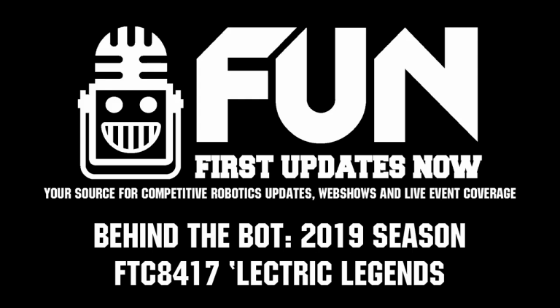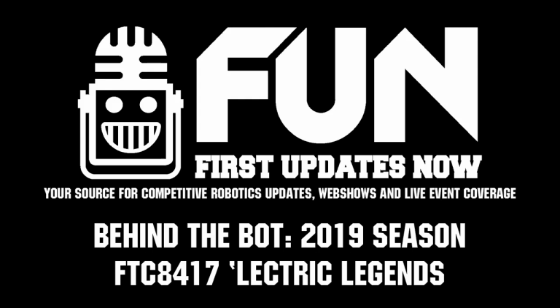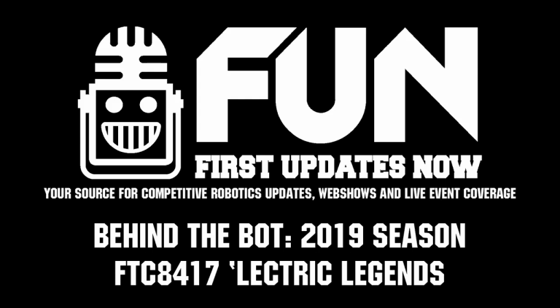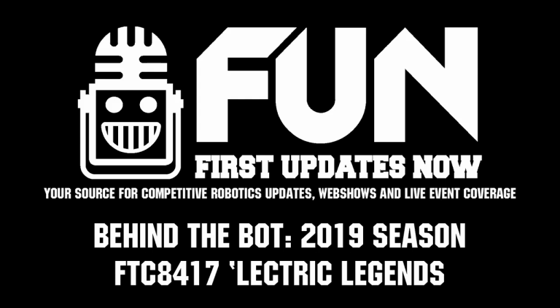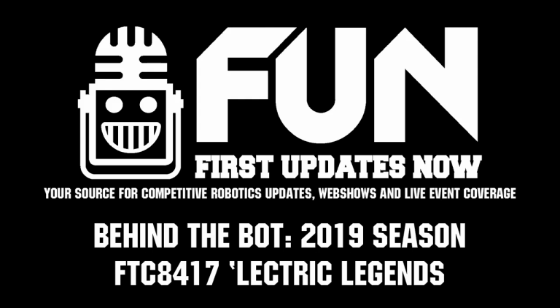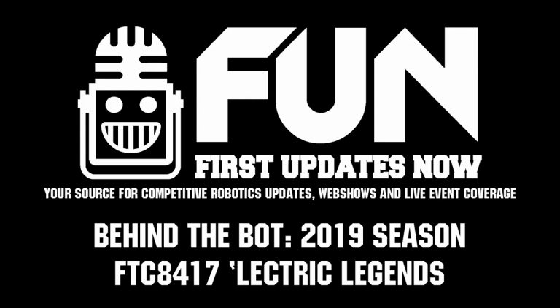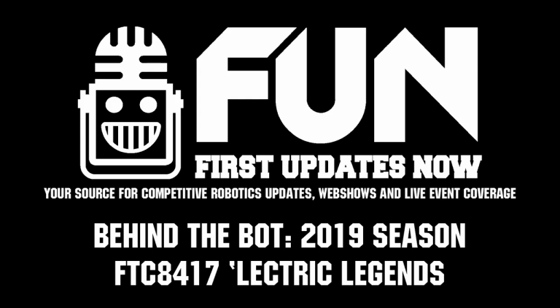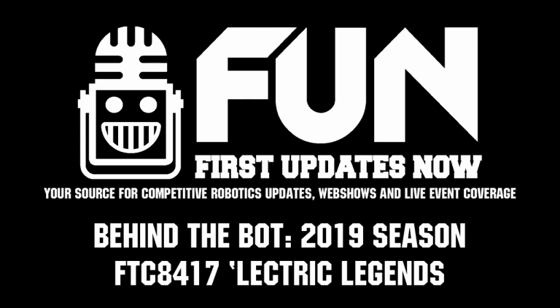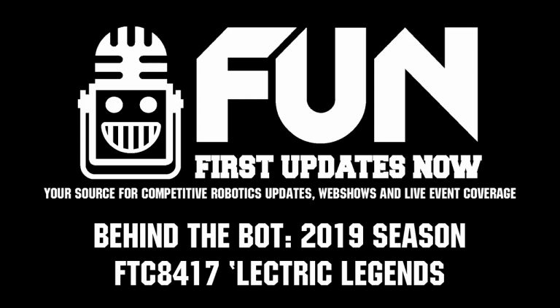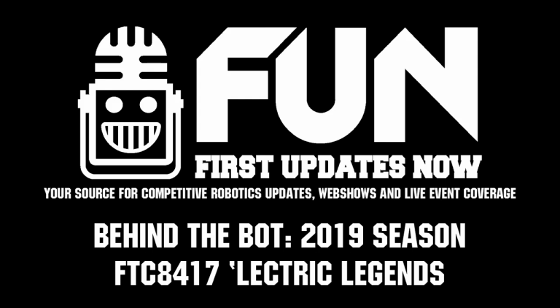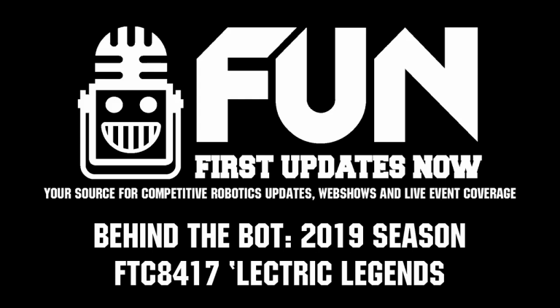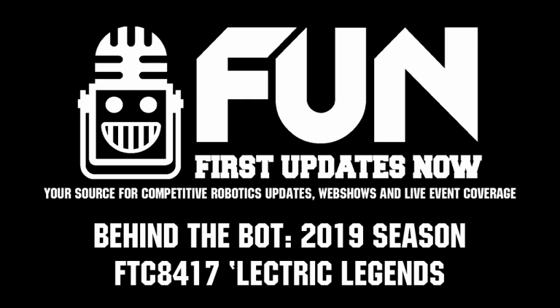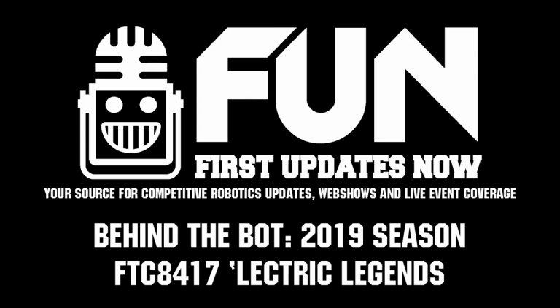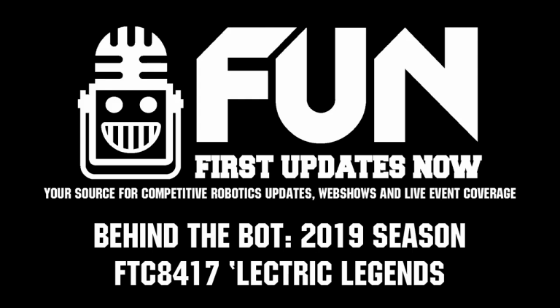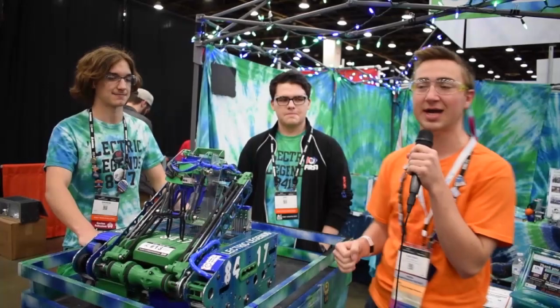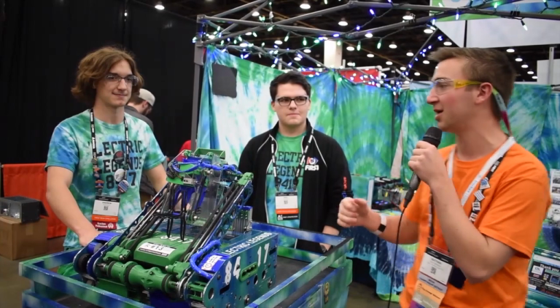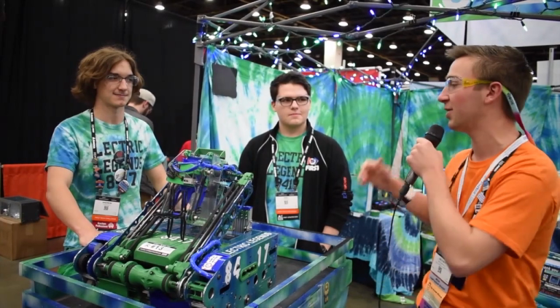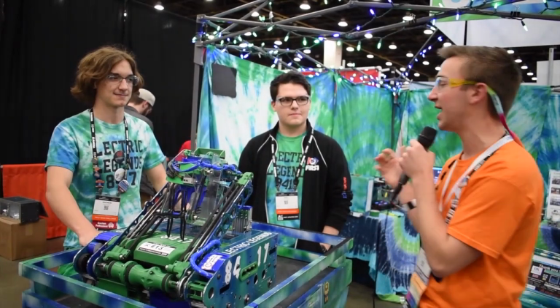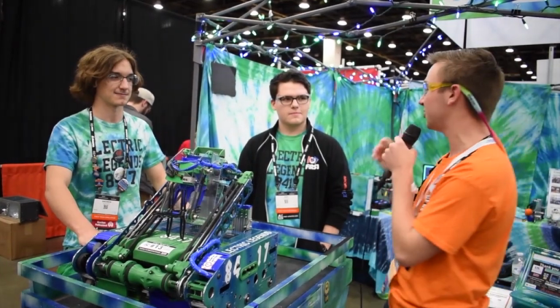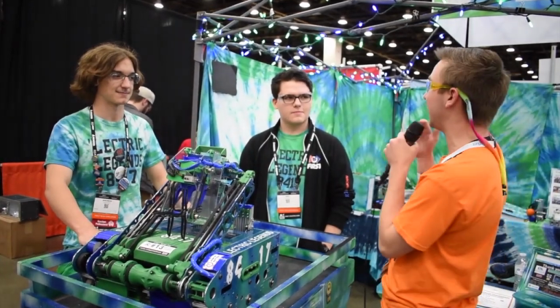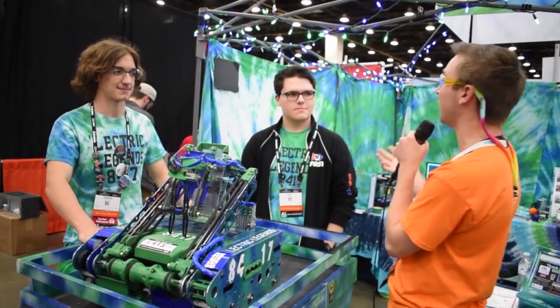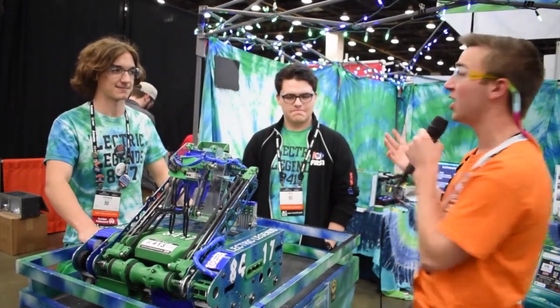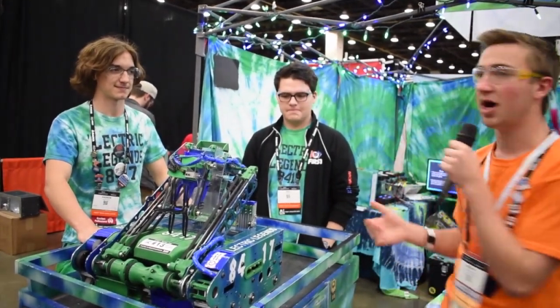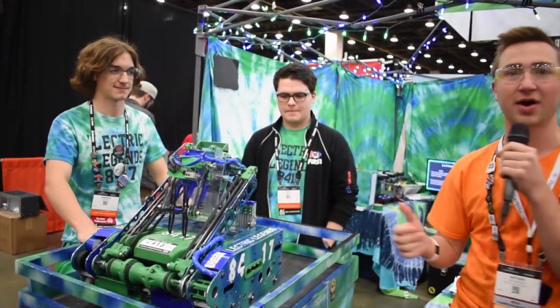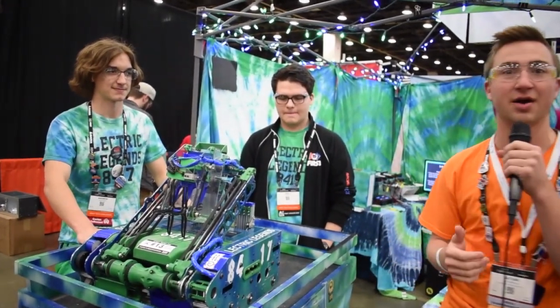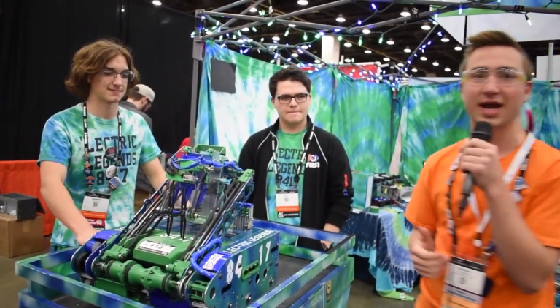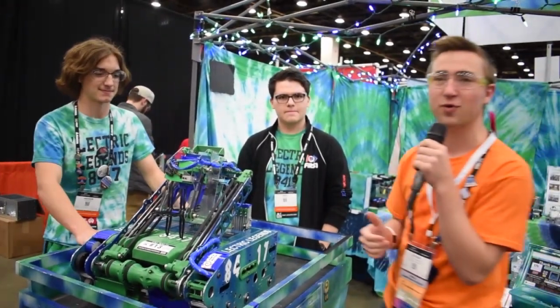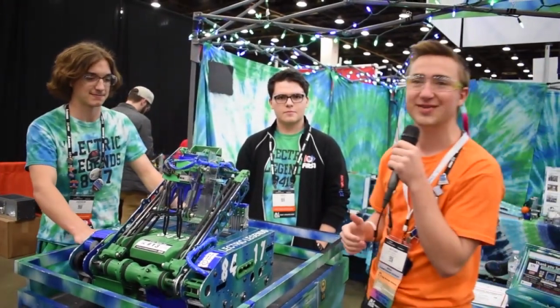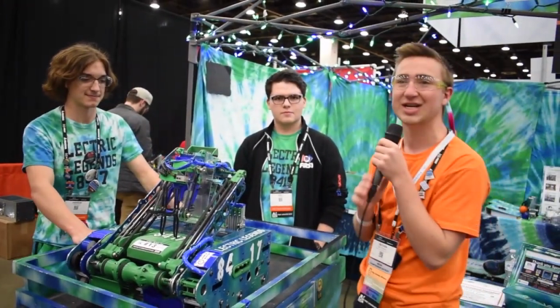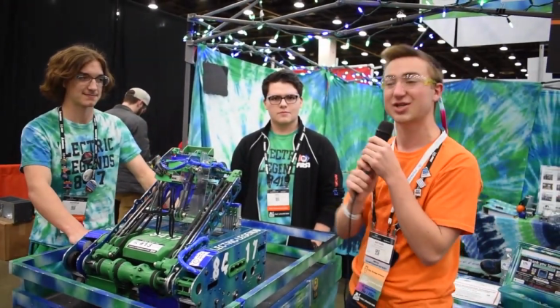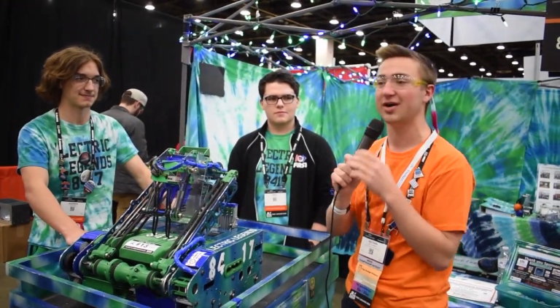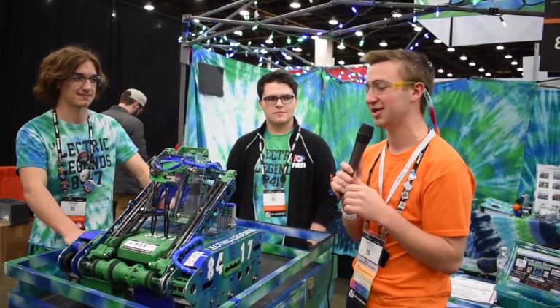Hey, I'm Nathan reporting for First Updates Now FTC. We're here at the Detroit Championship, and I'm here with Andrew and Eric. They're on 8417 Electric Legends.